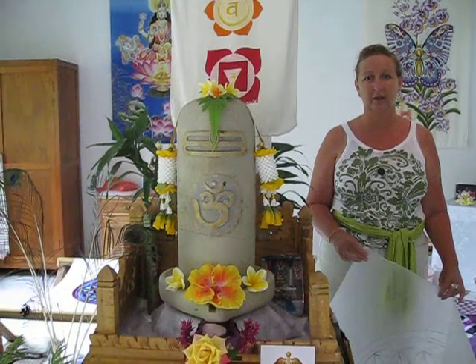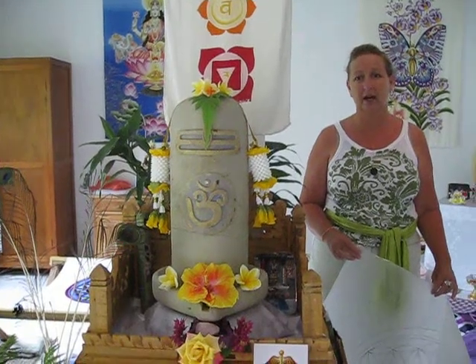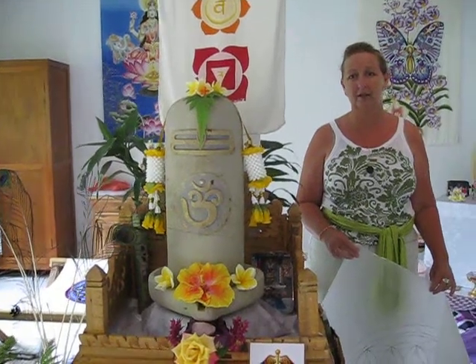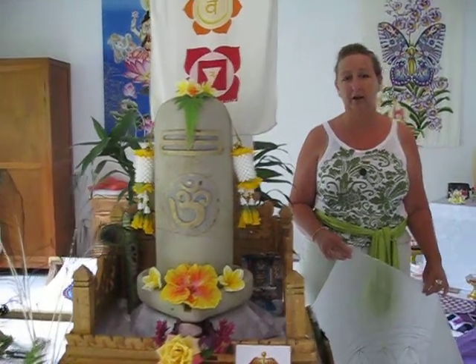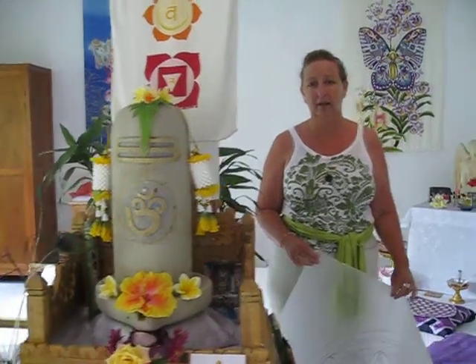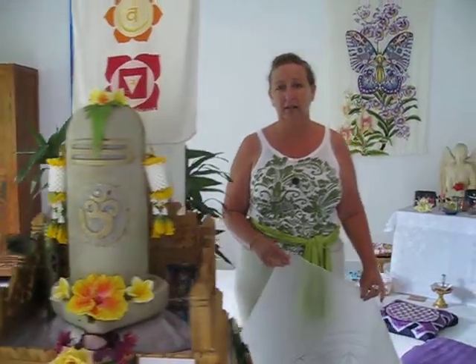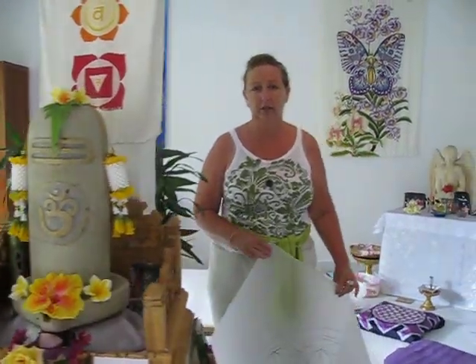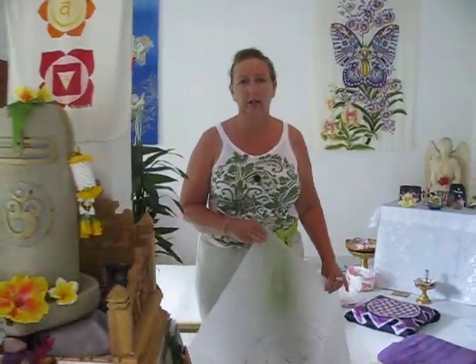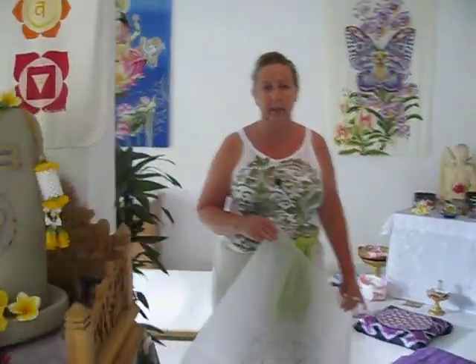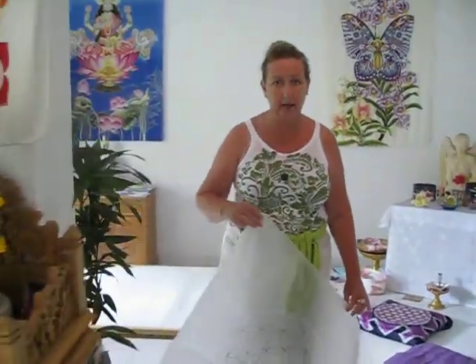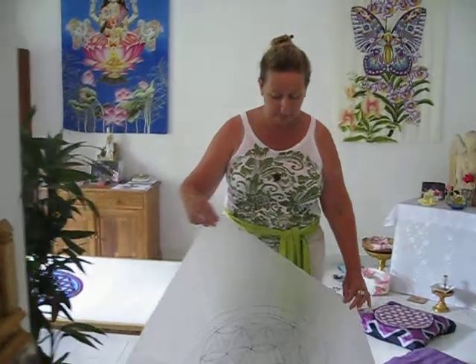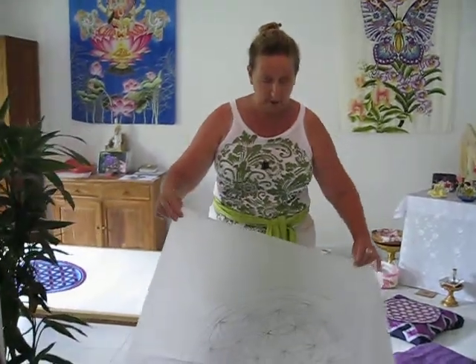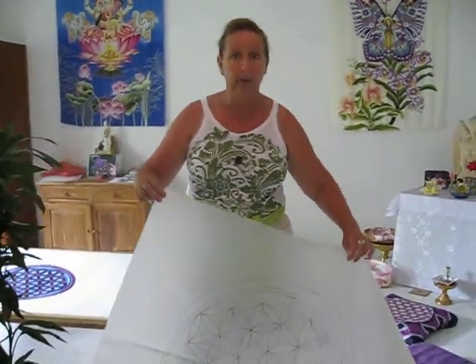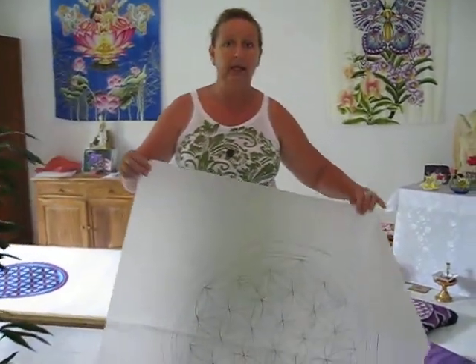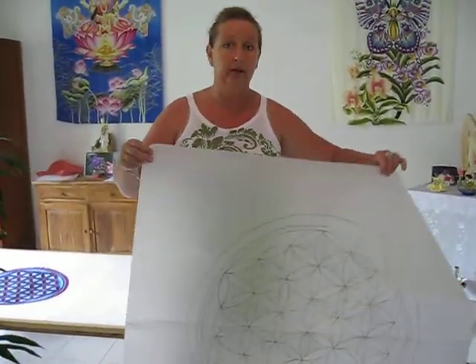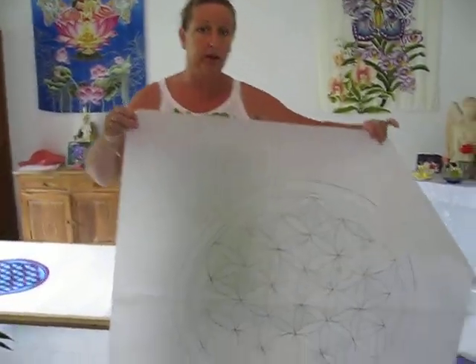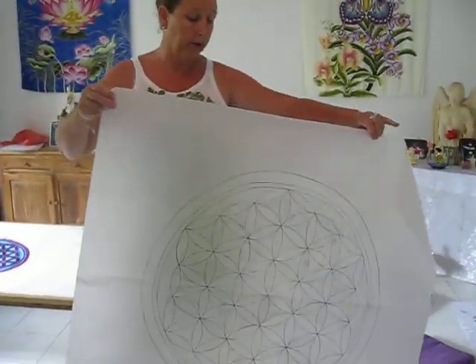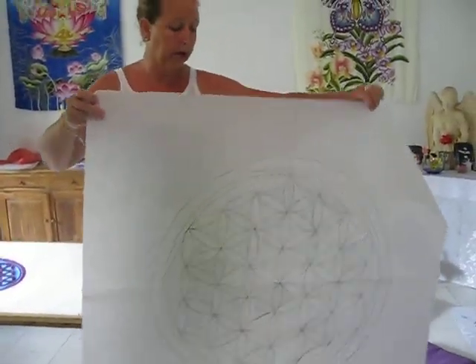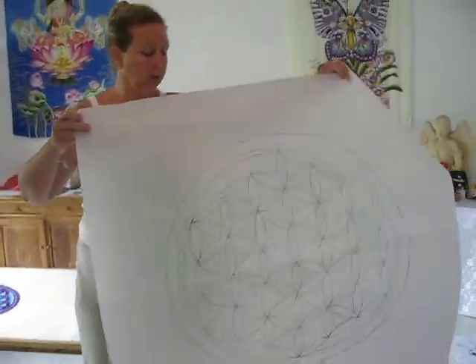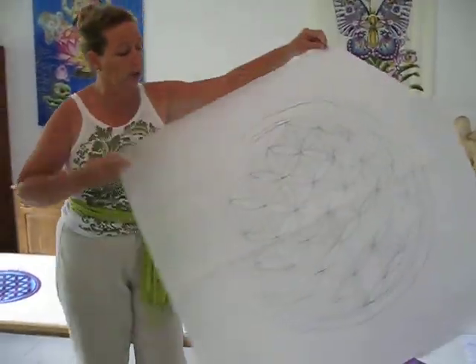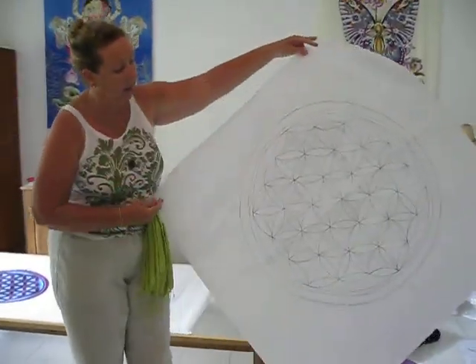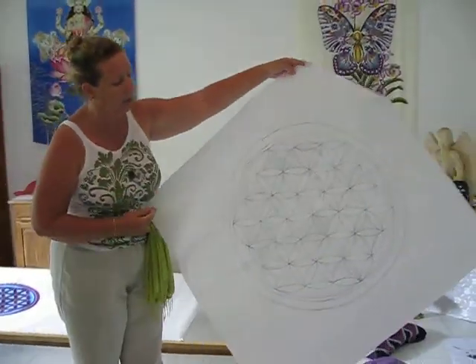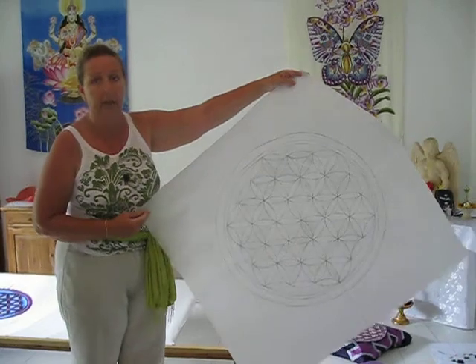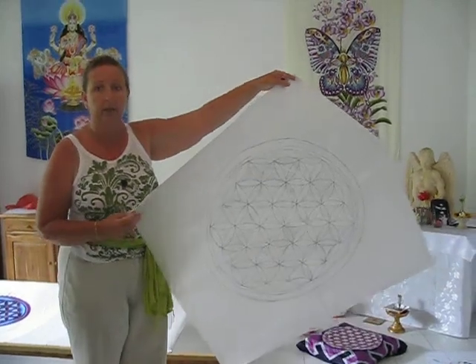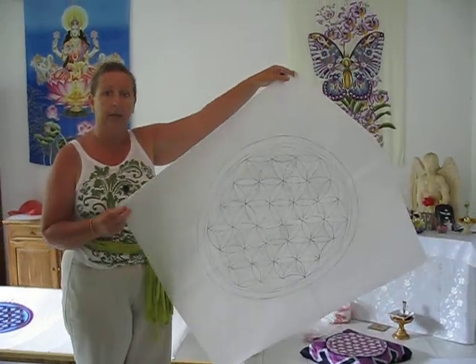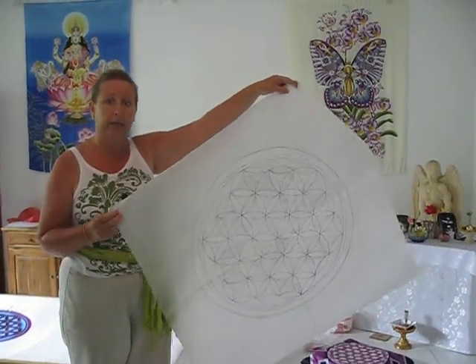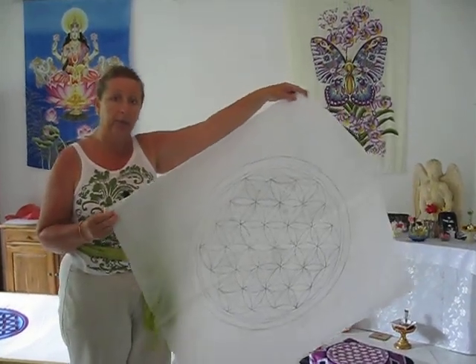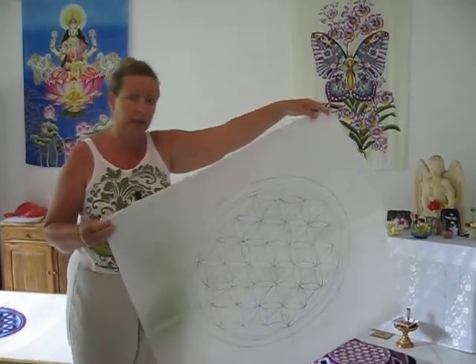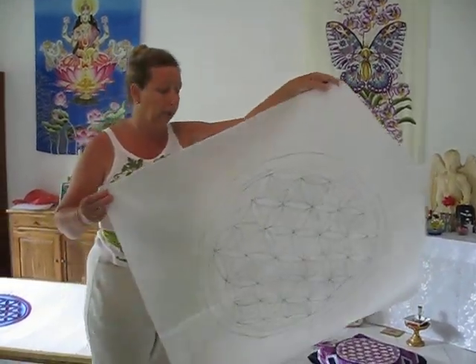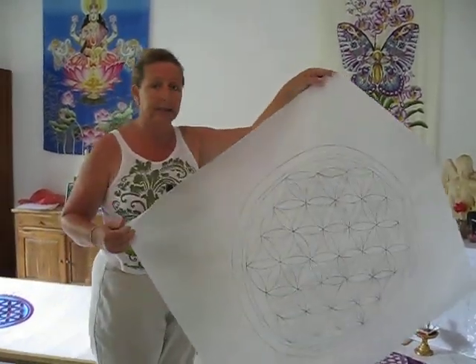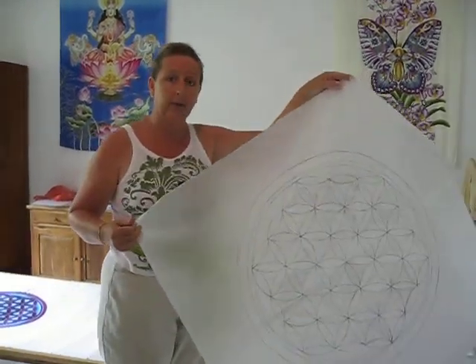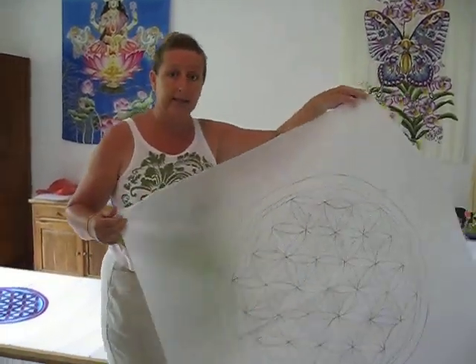Welcome to Goddess Silk Studio. I'd like to show you a little bit about the process. When we begin the silk drawings, we start with a master drawing on paper like a blueprint, and we trace it under white silk.